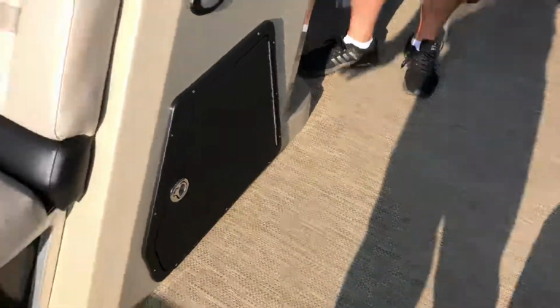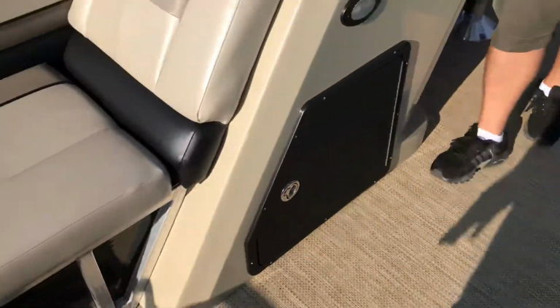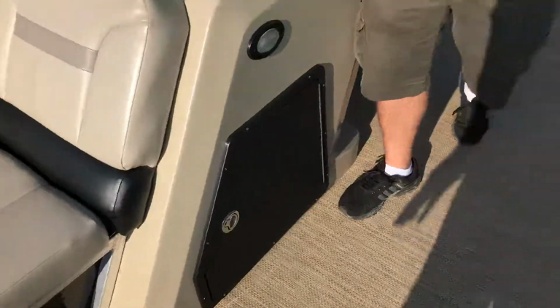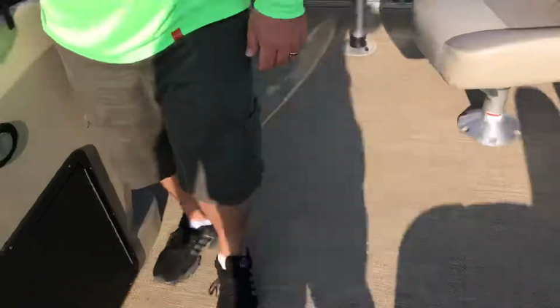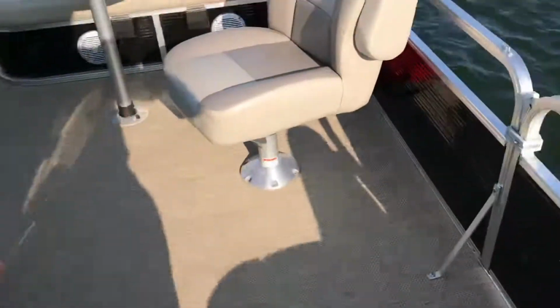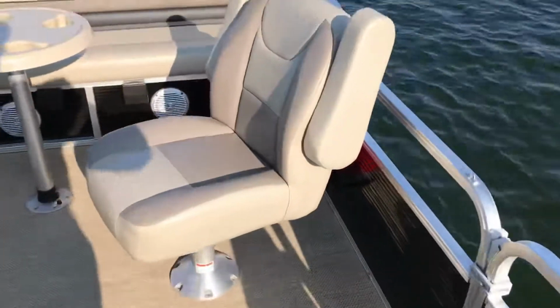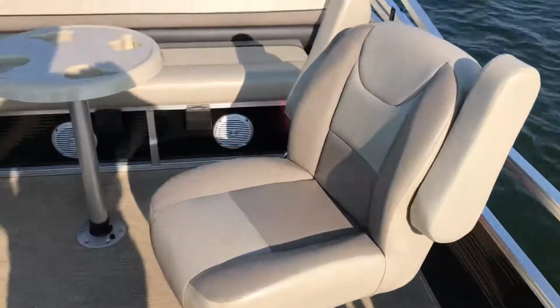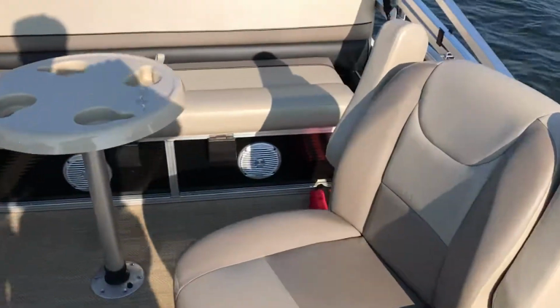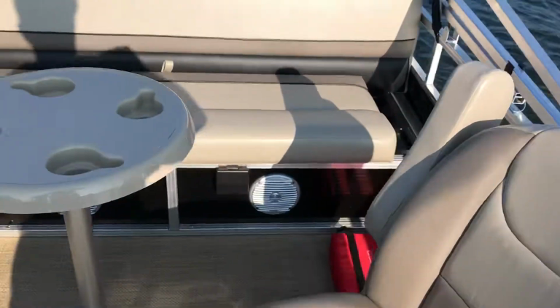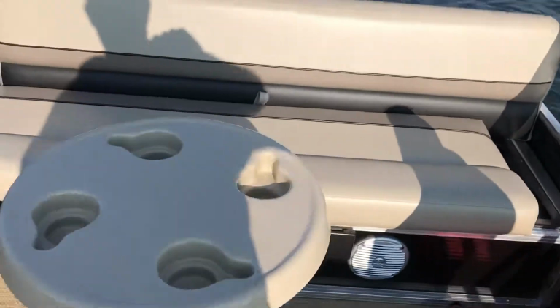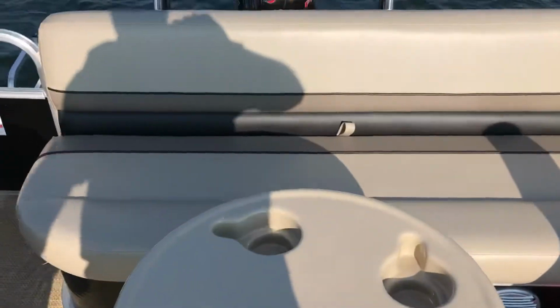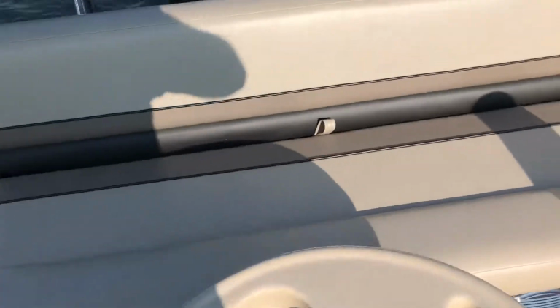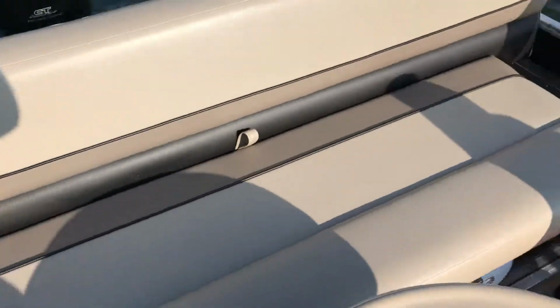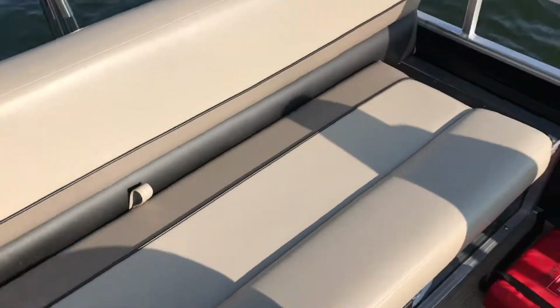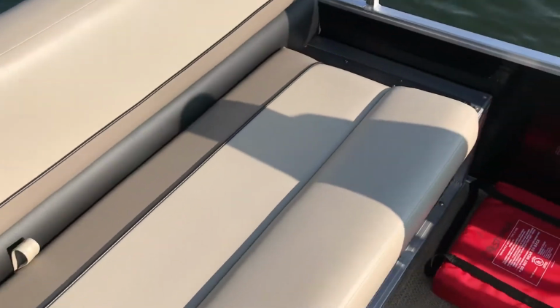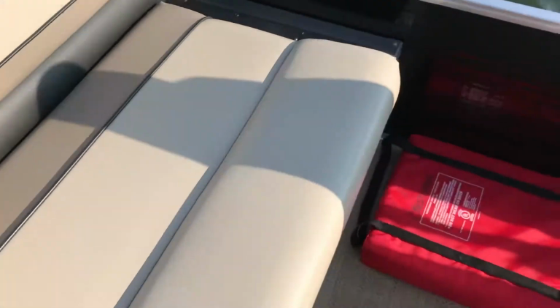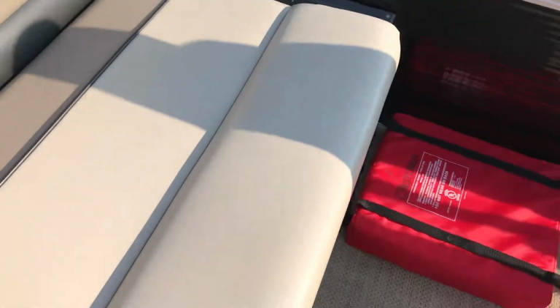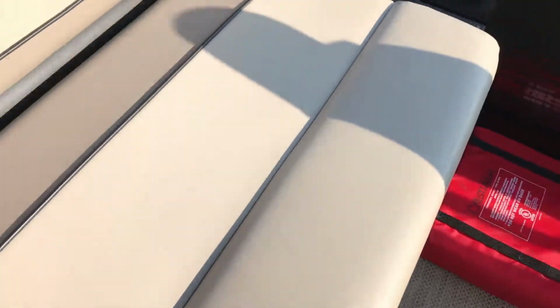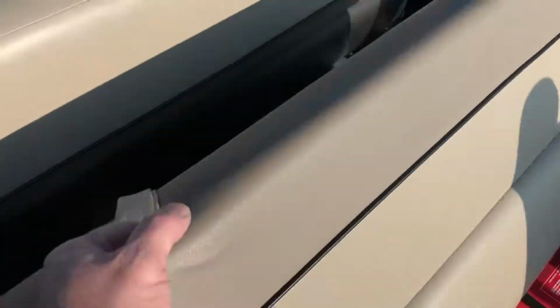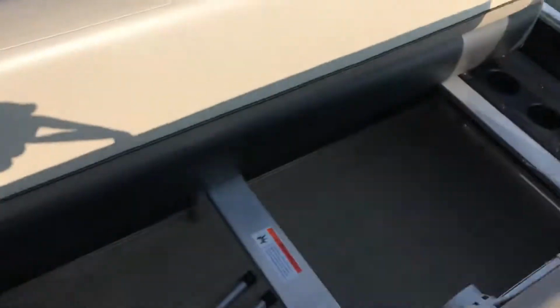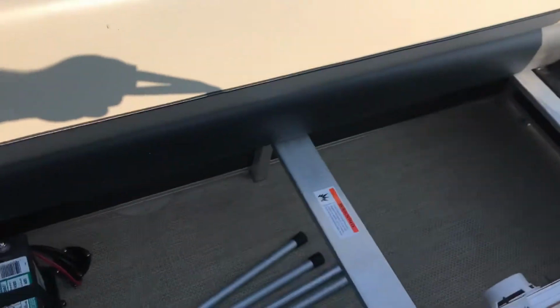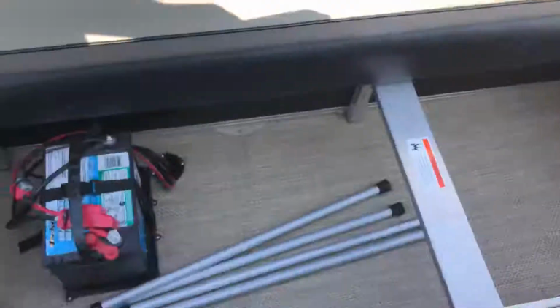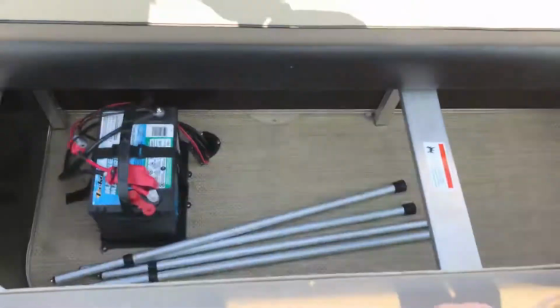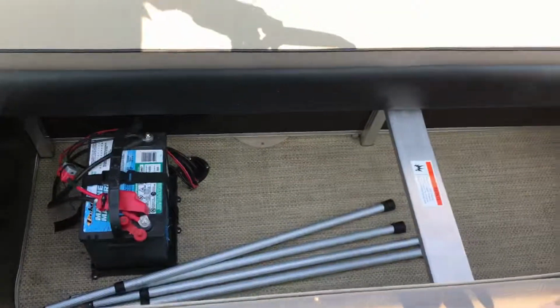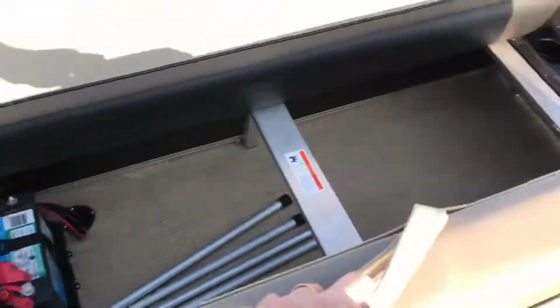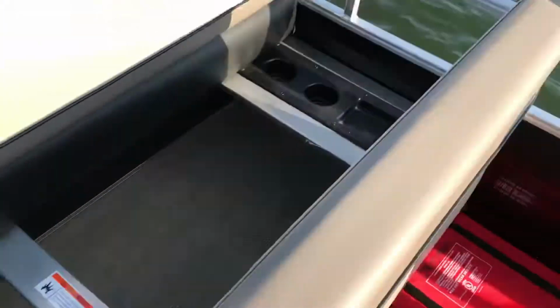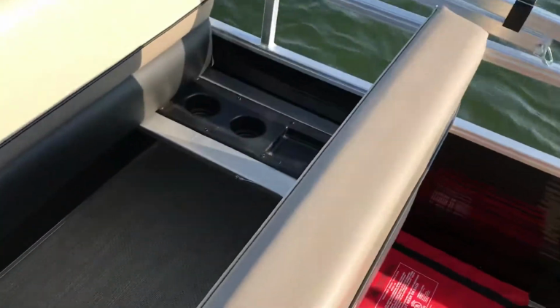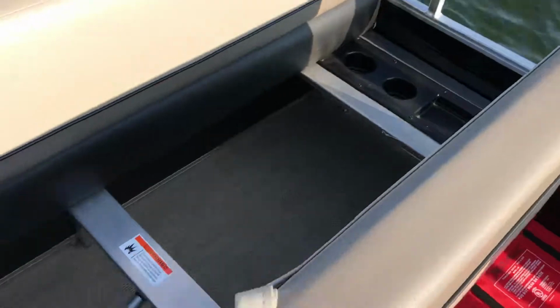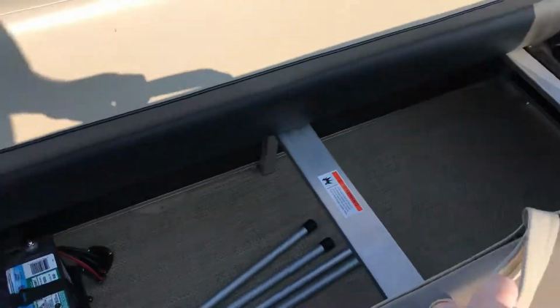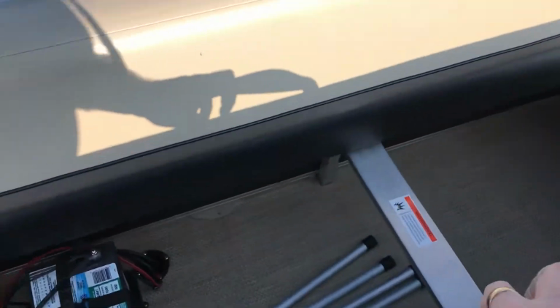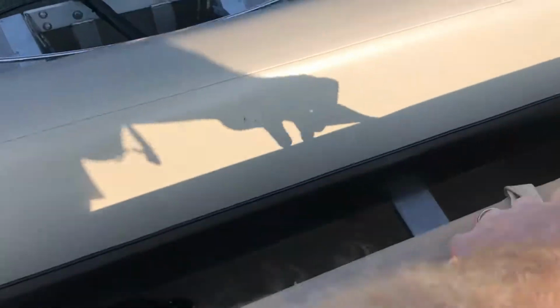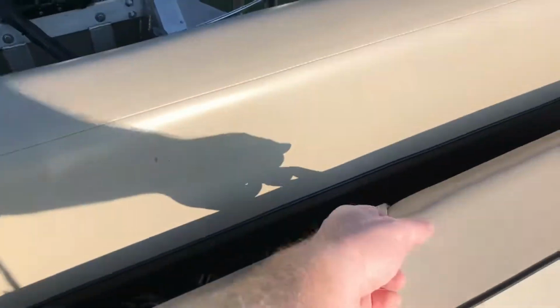We've got a little aft storage back here with this bench. This is where a nice big storage compartment is for our crank battery.